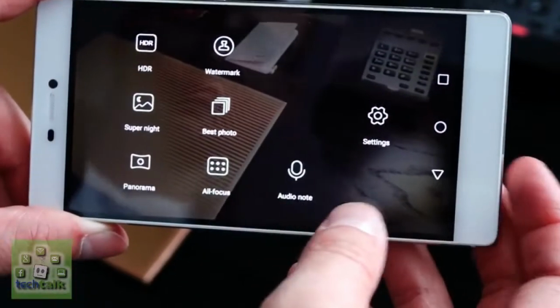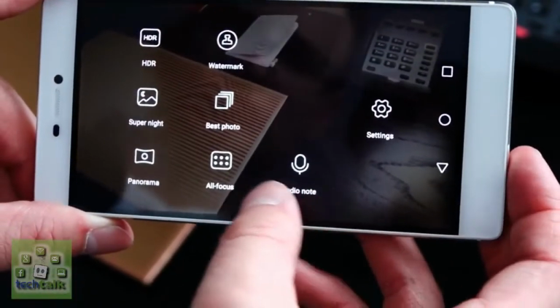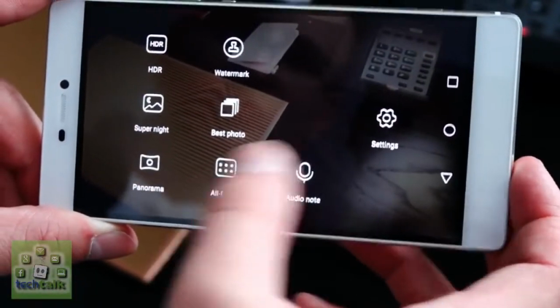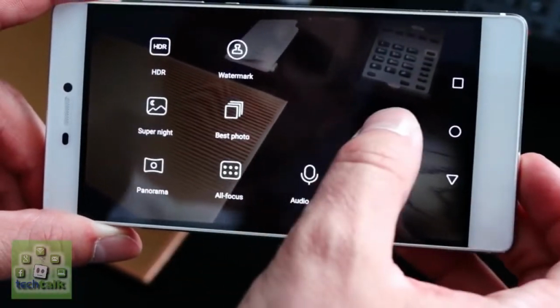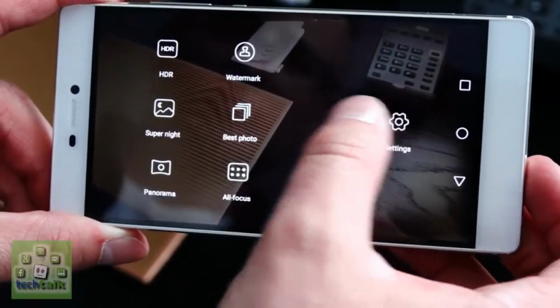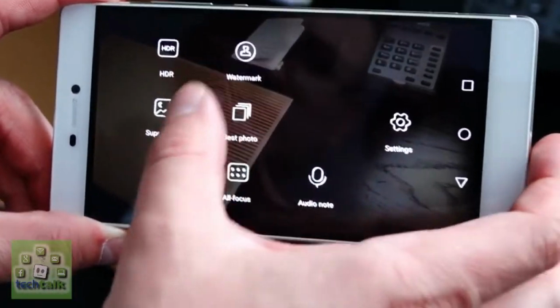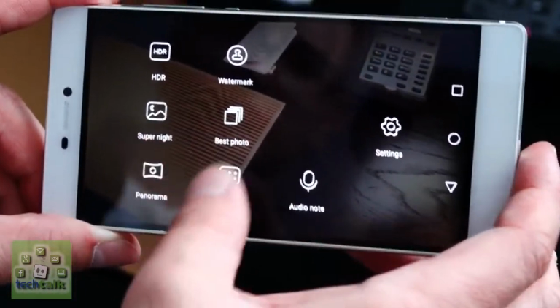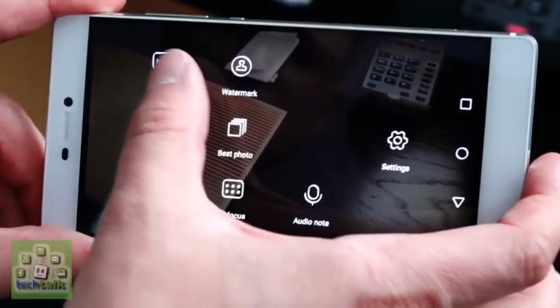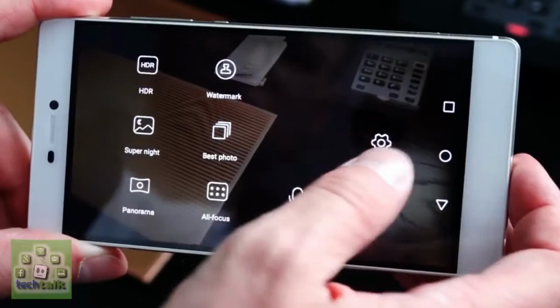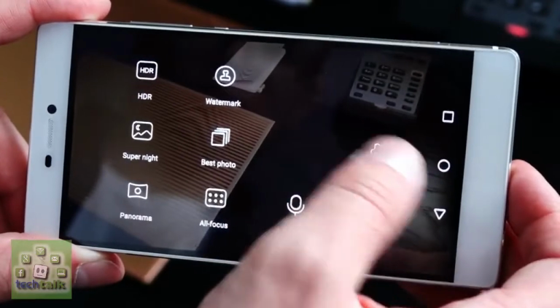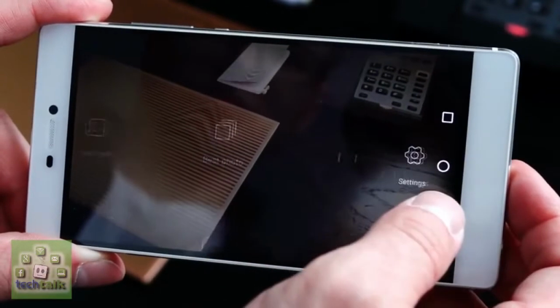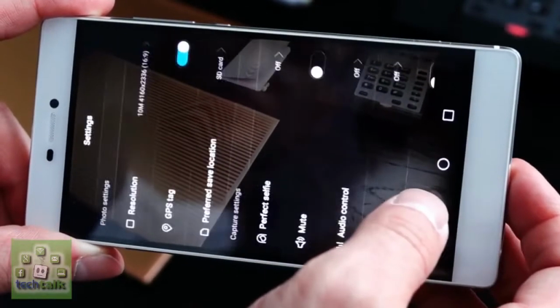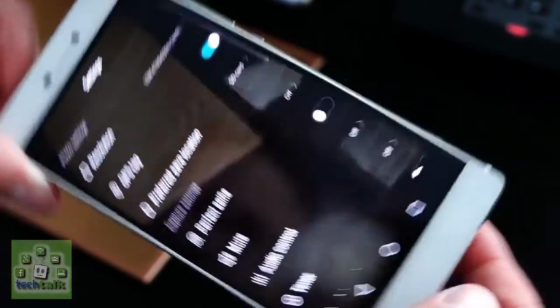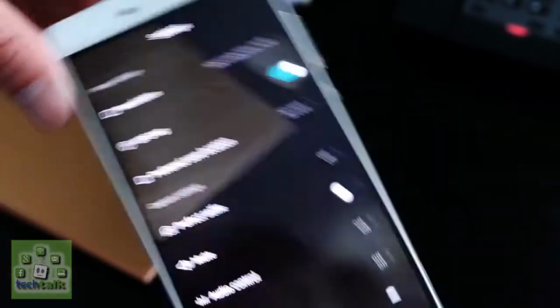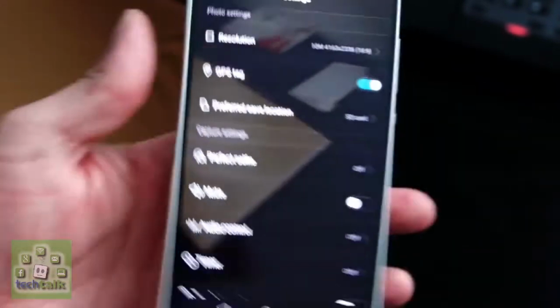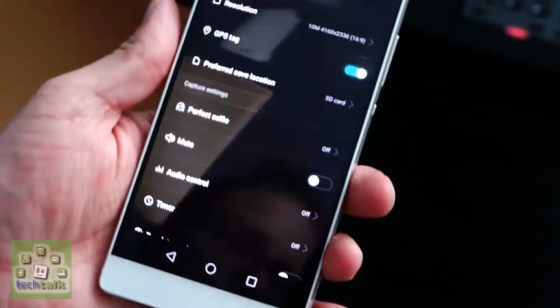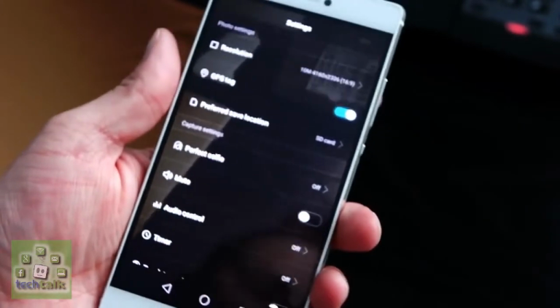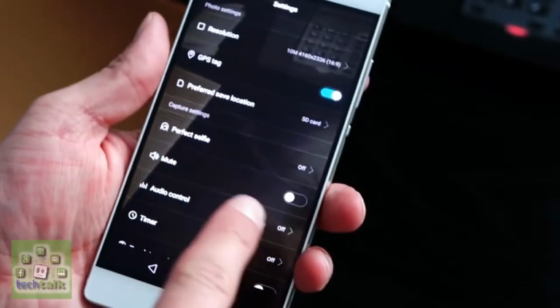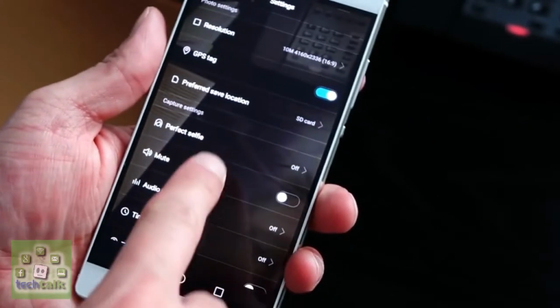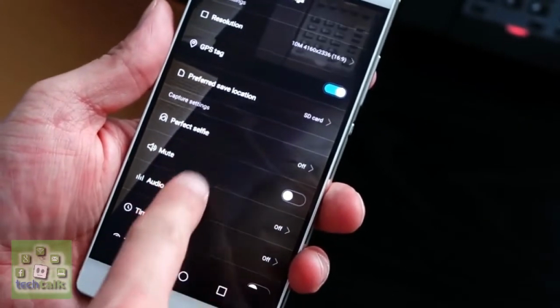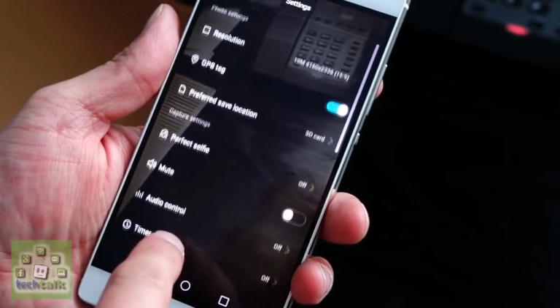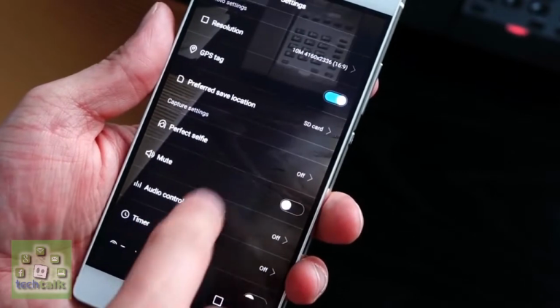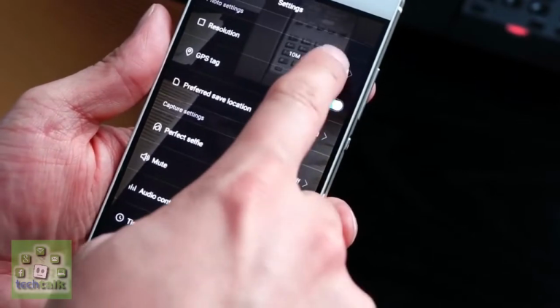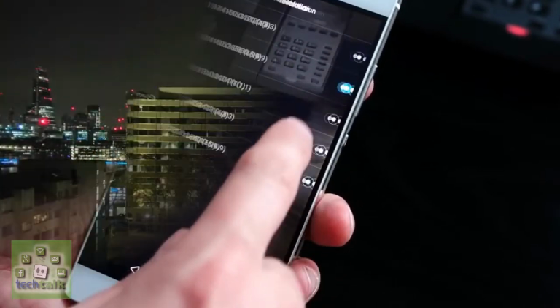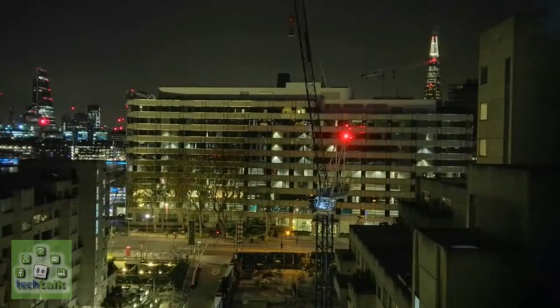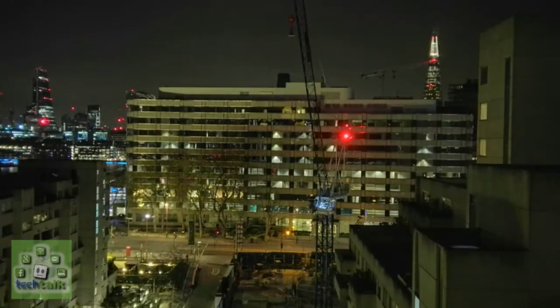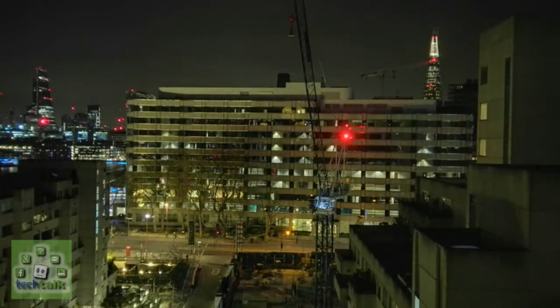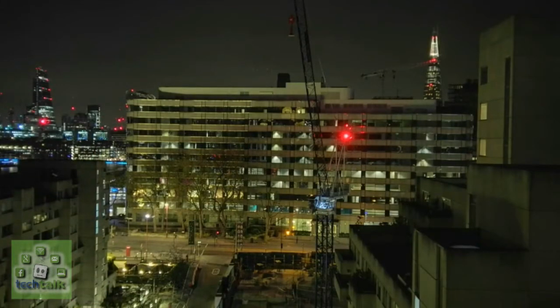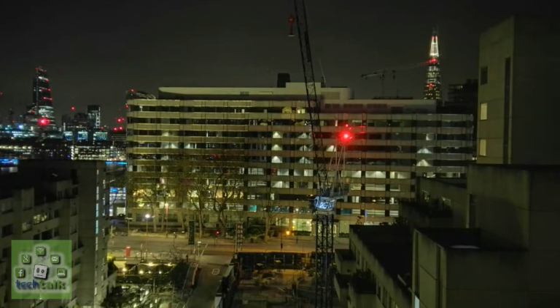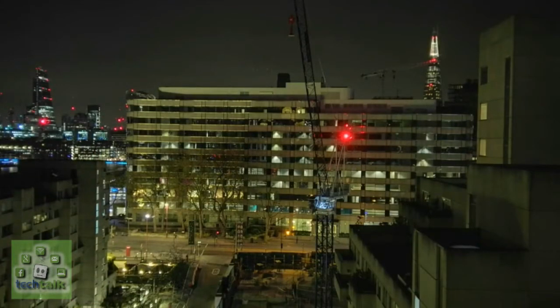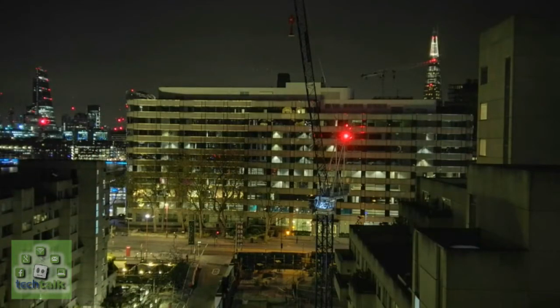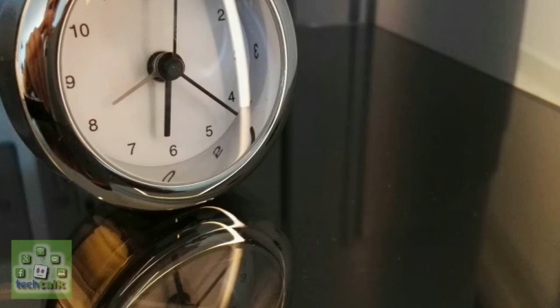A new time-lapse mode allows you to take photos at specific intervals and then stitch them together to make a short video. You can even add a soundtrack if you wish. It's slightly on the gimmicky side of things, but it's fun to play with.